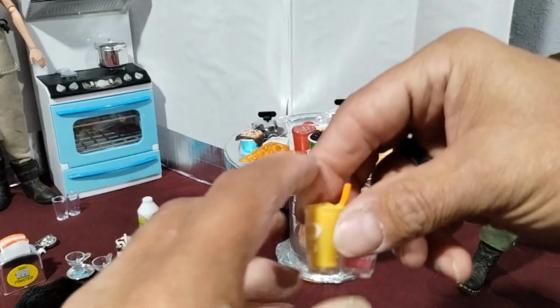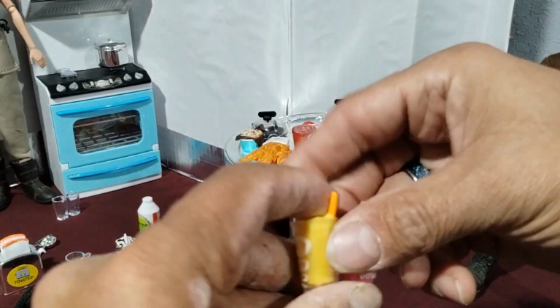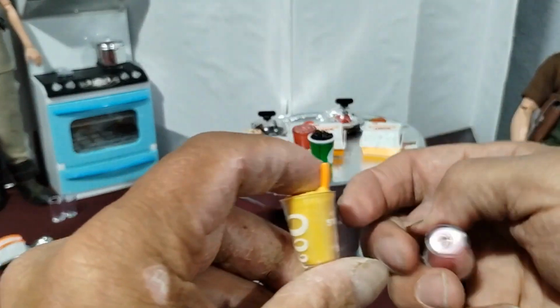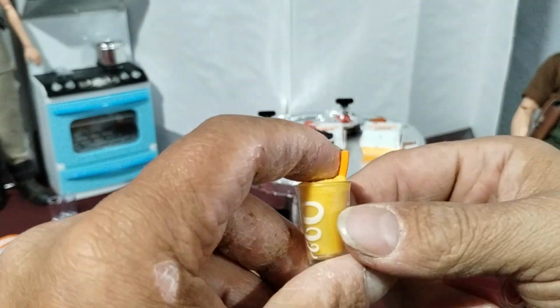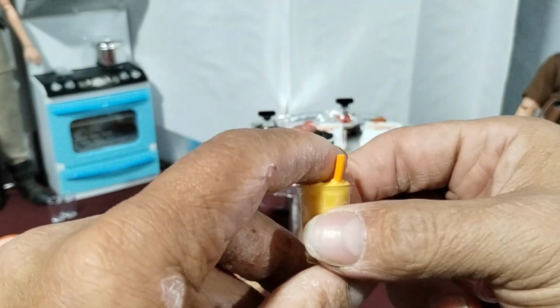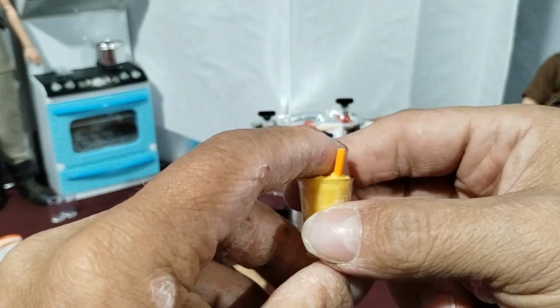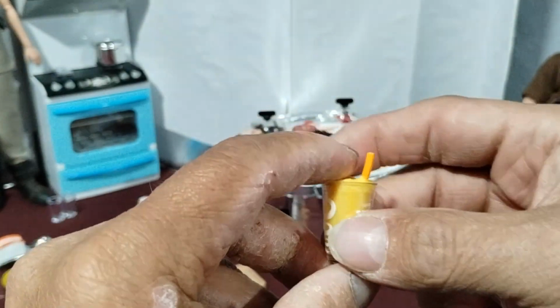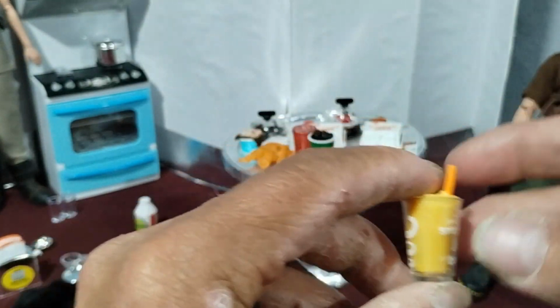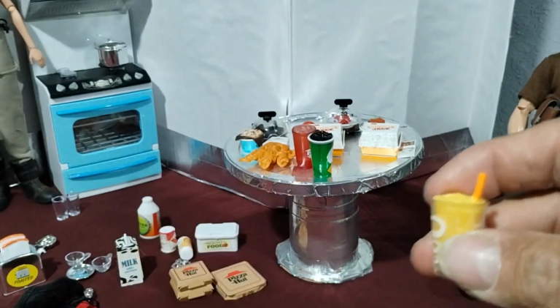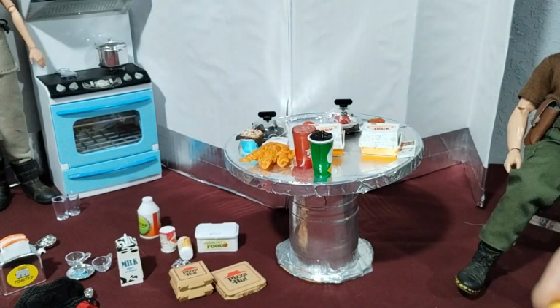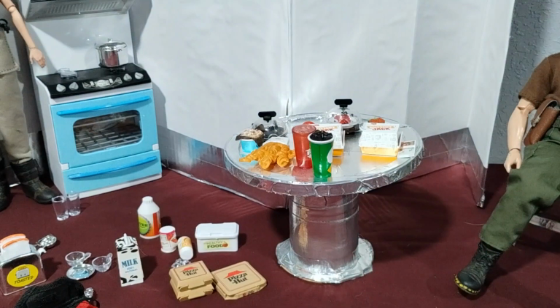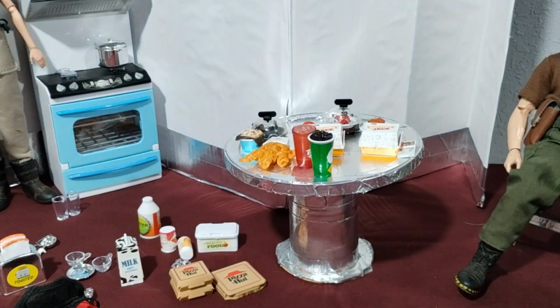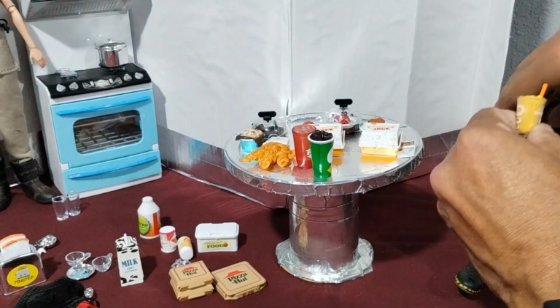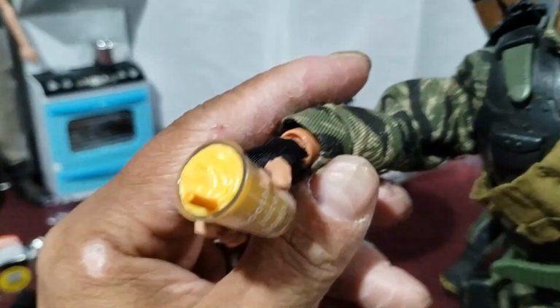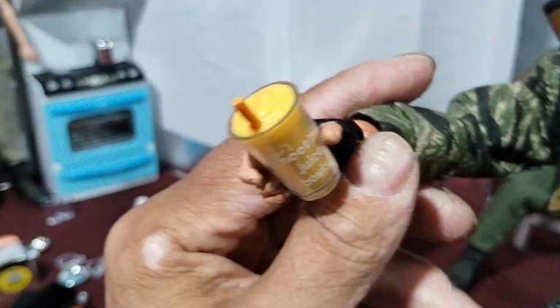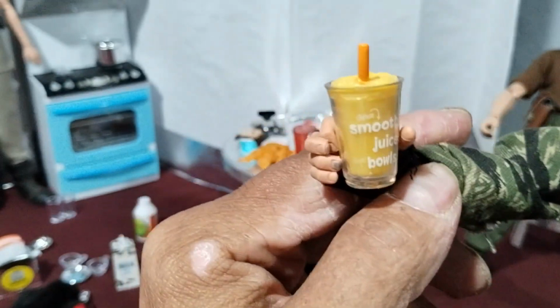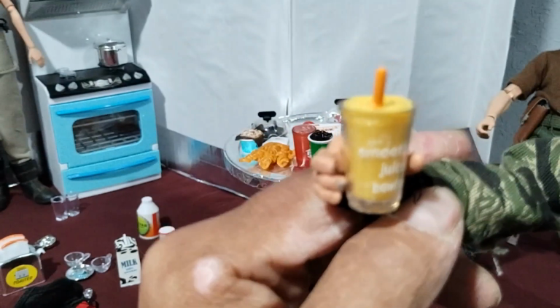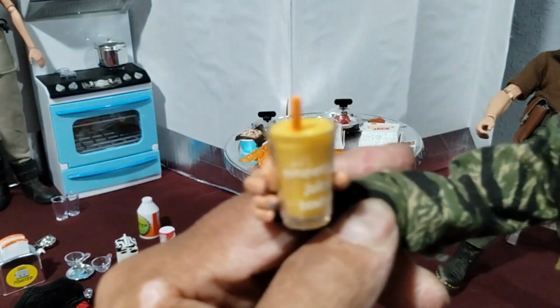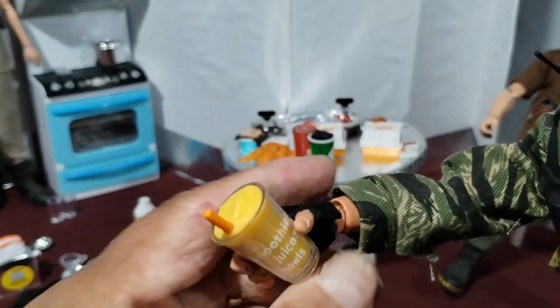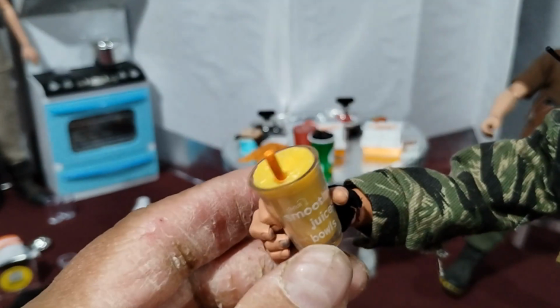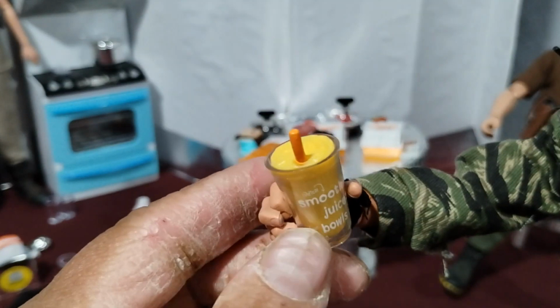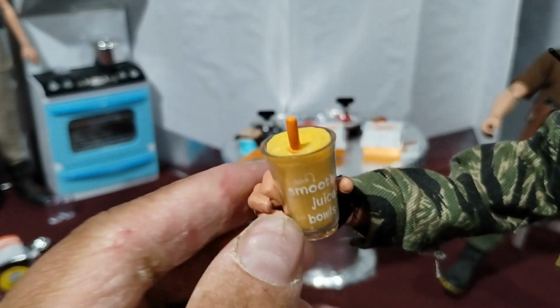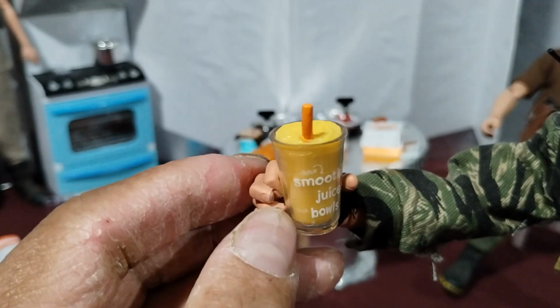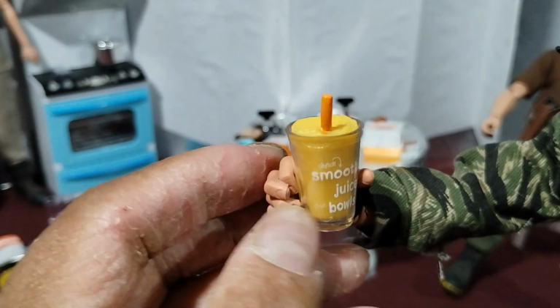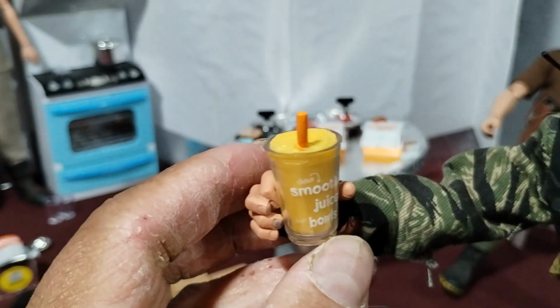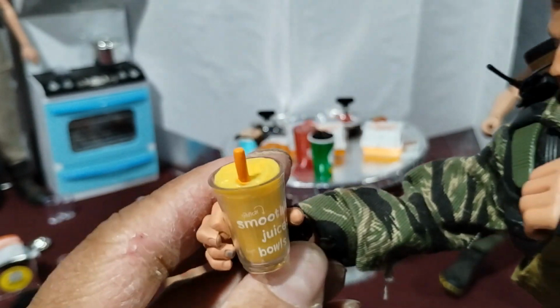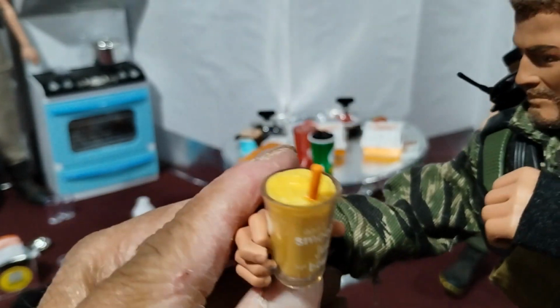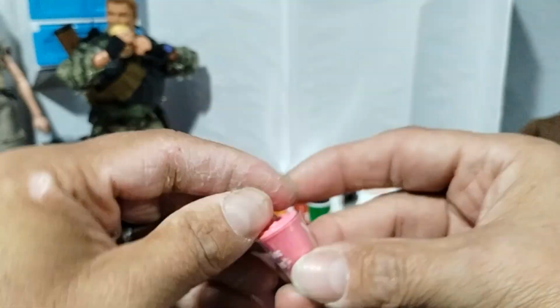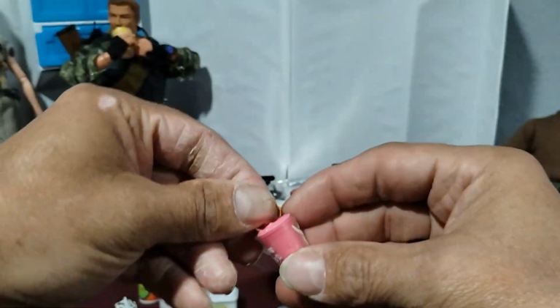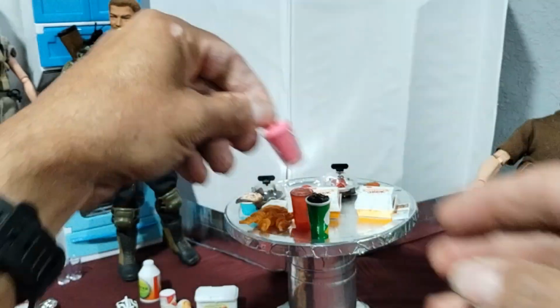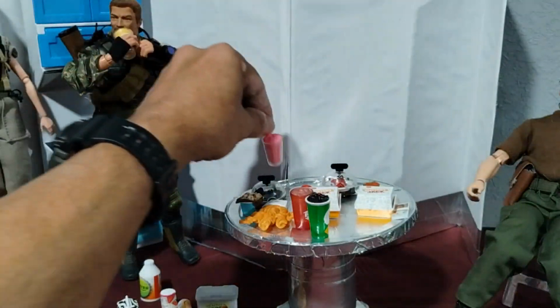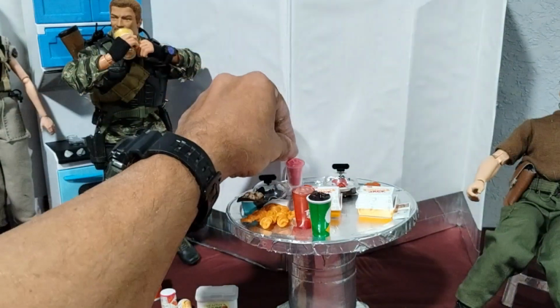There's a couple of smoothies from Jumbo Juice or something like that. I thought they were pretty cool. They're pretty nicely detailed and I have two of them. I like them, they're pretty cool.